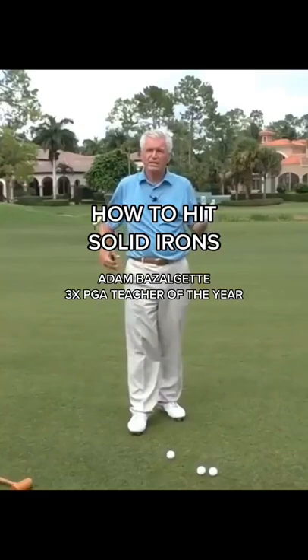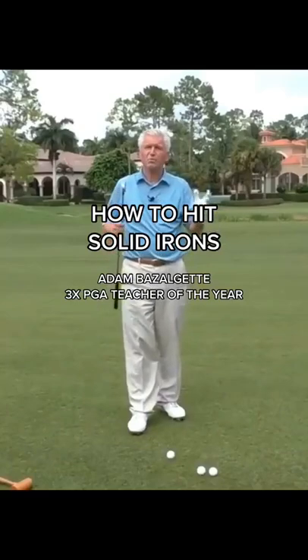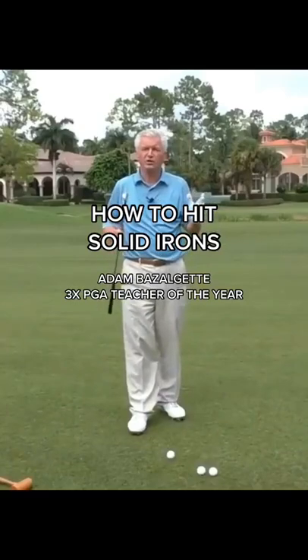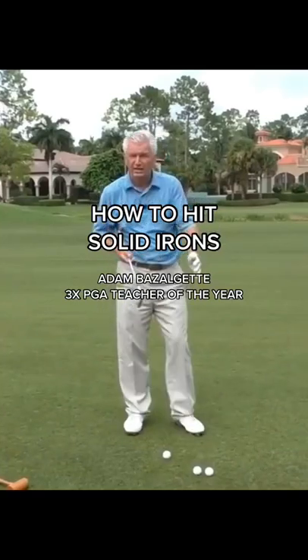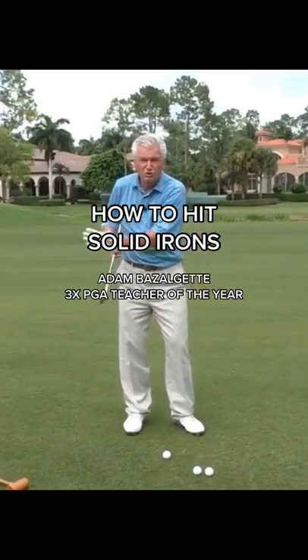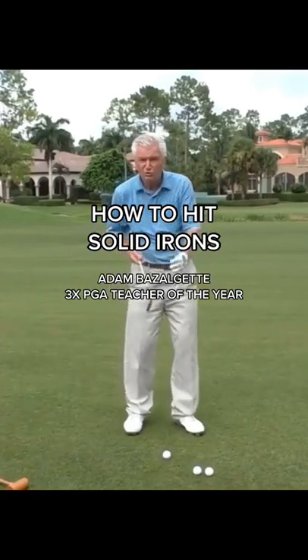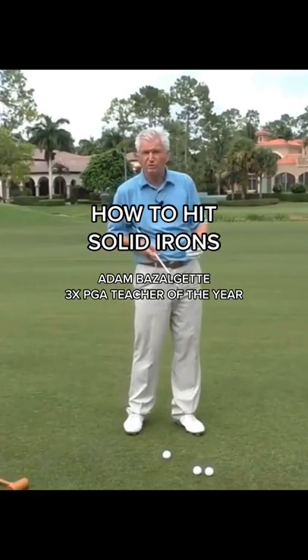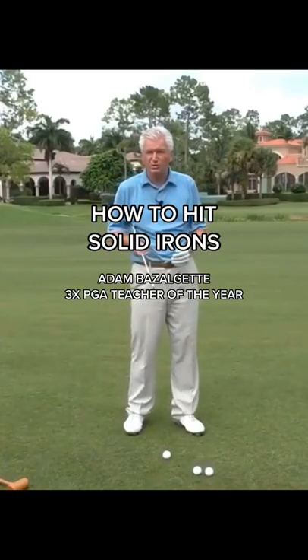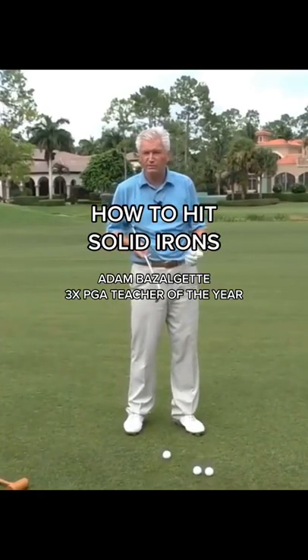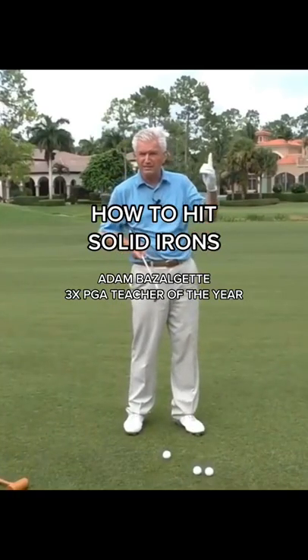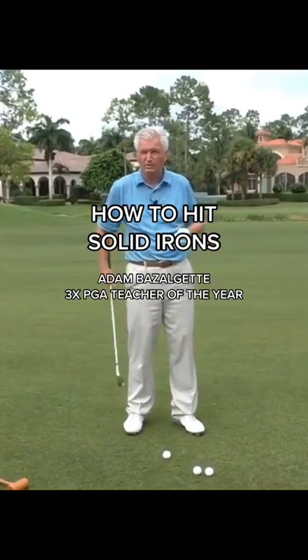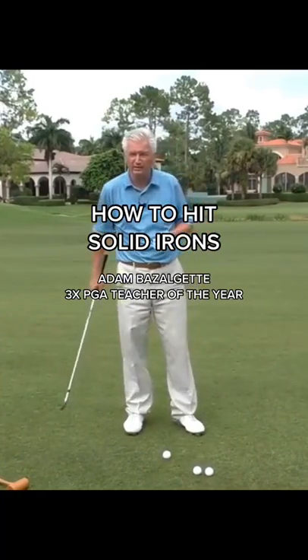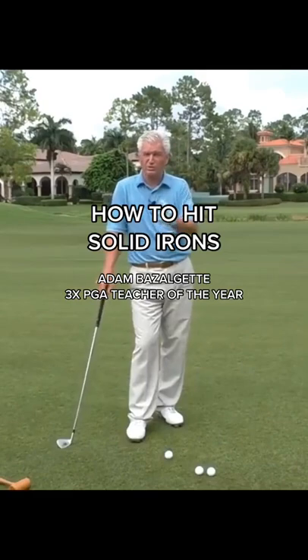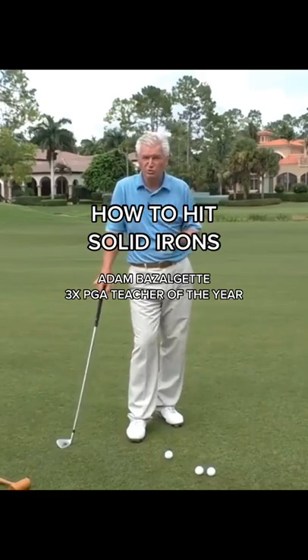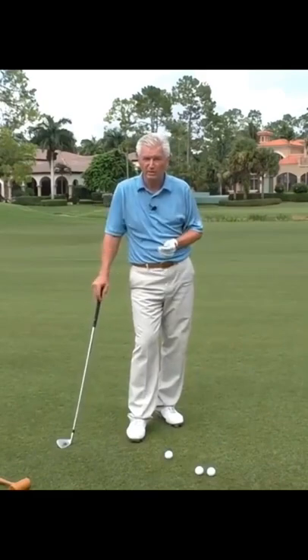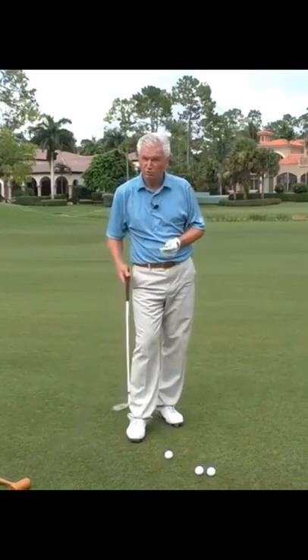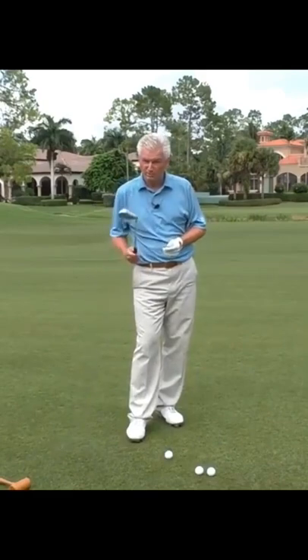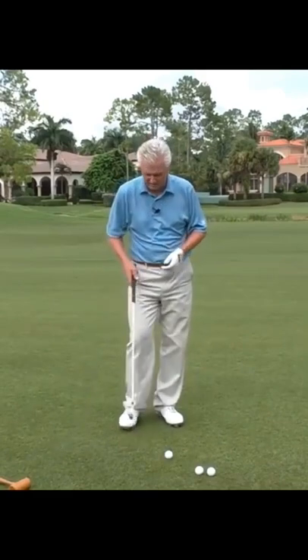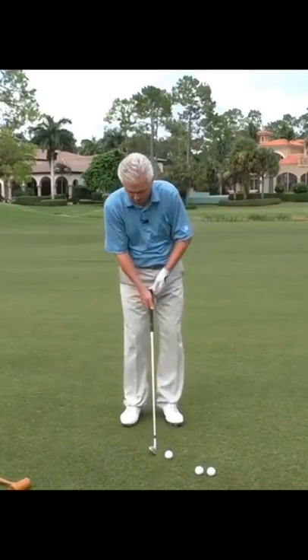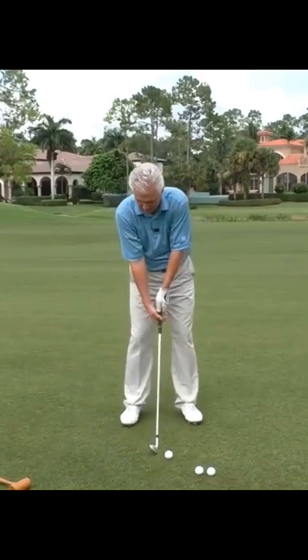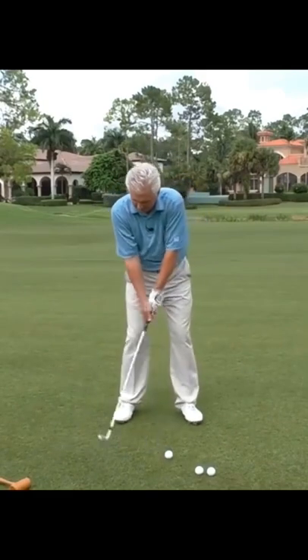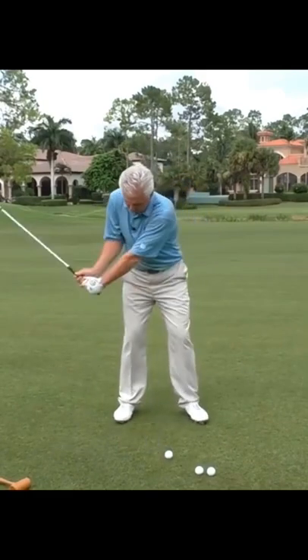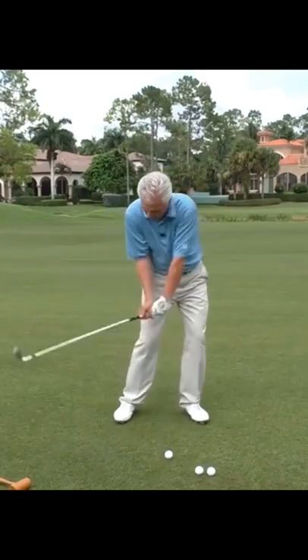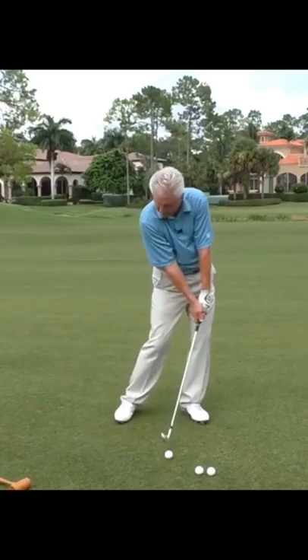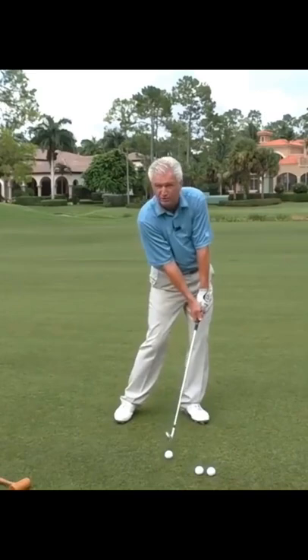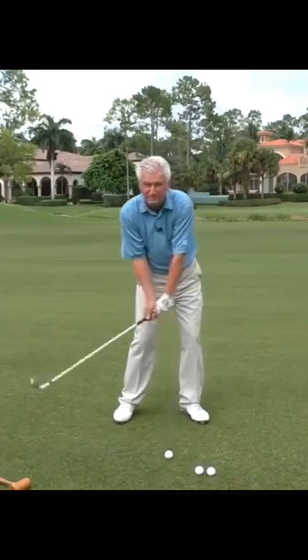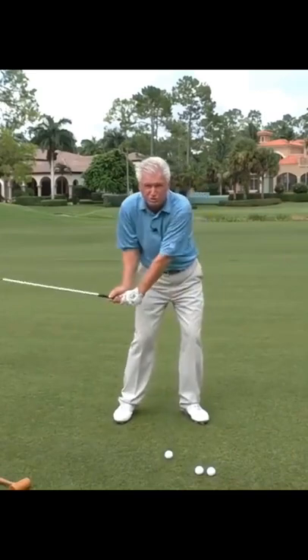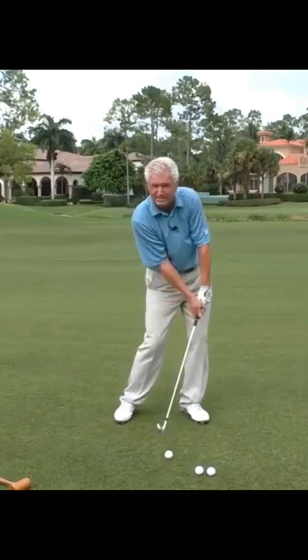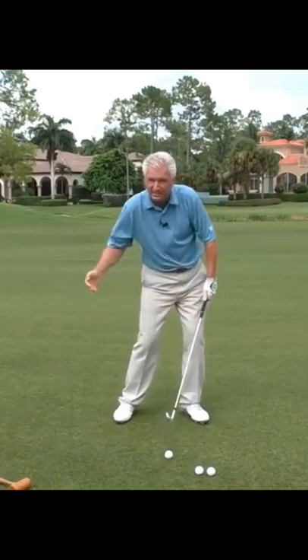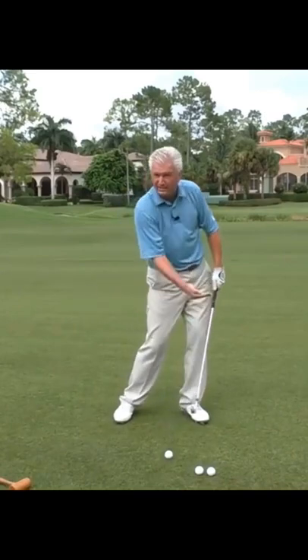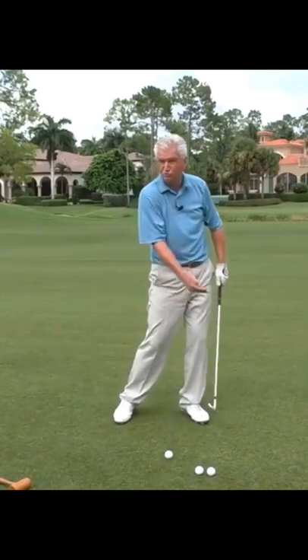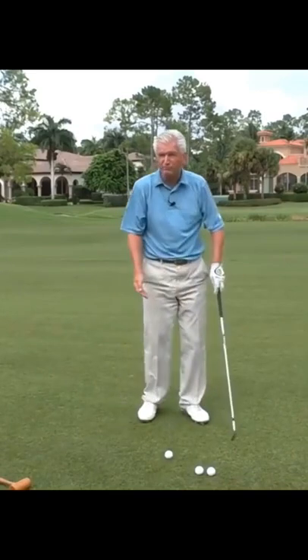Key number one concept: it is not your job as the golfer to get the ball in the air. So what is your job? Your job is to take the golf club and simply apply pressure to it, simply to strike it and, if you like, to drive it forward.